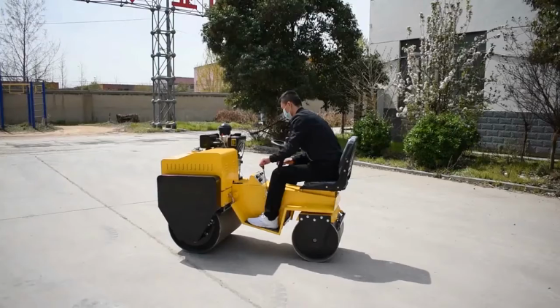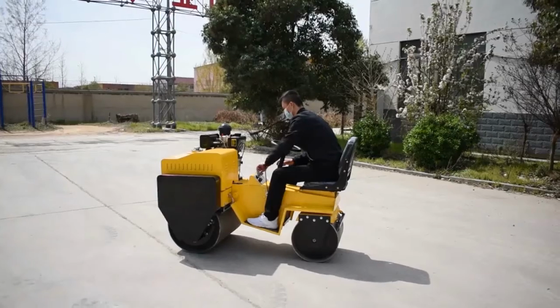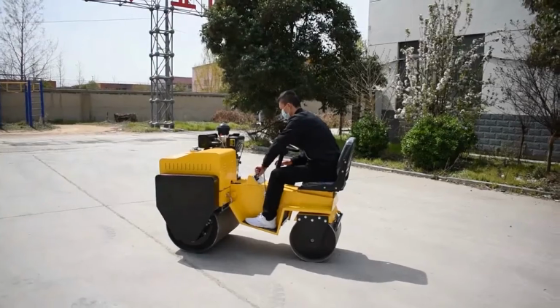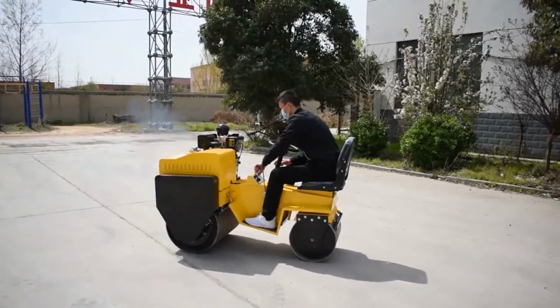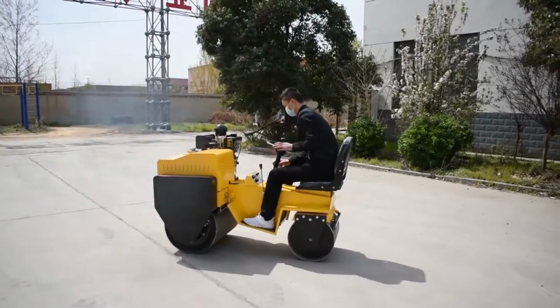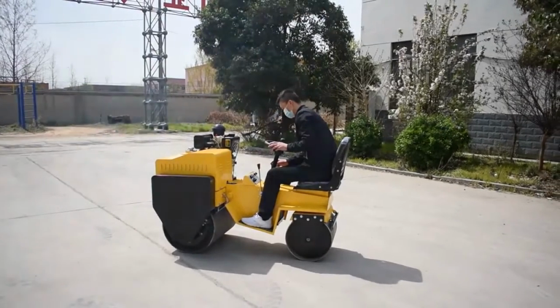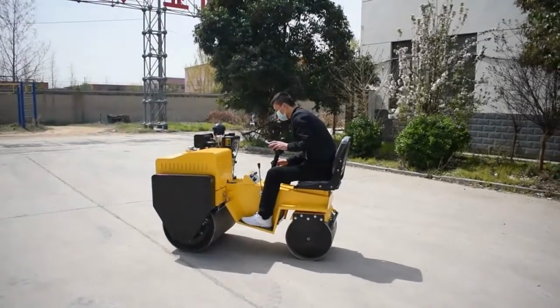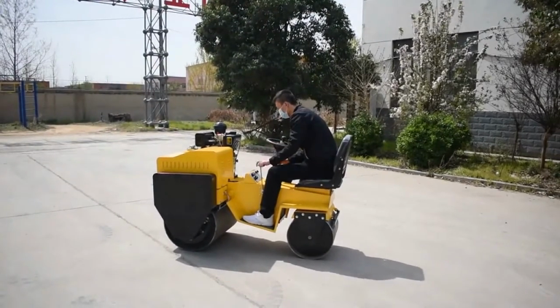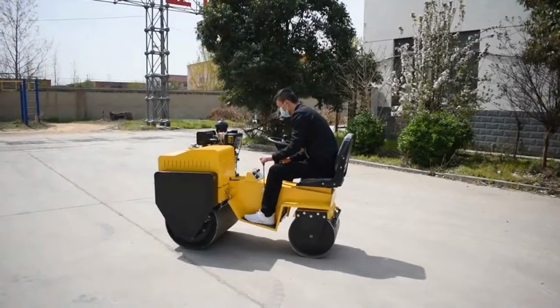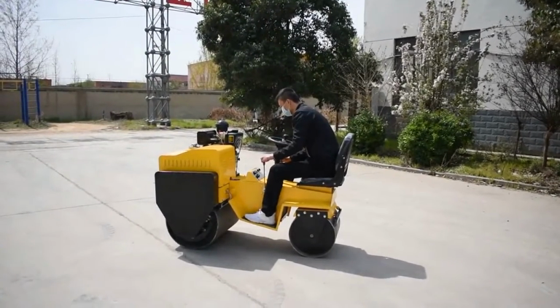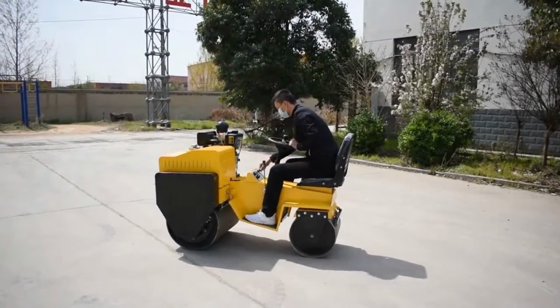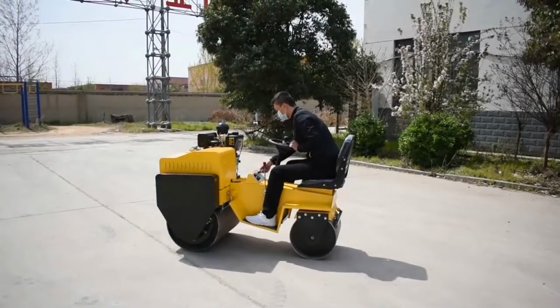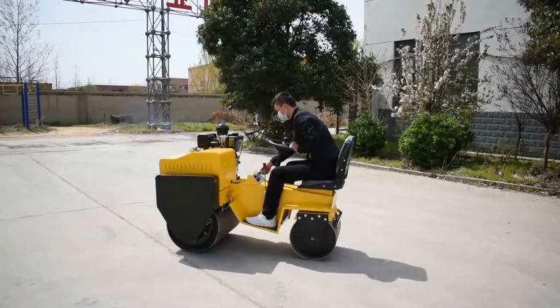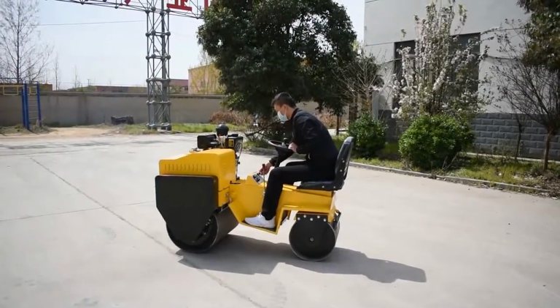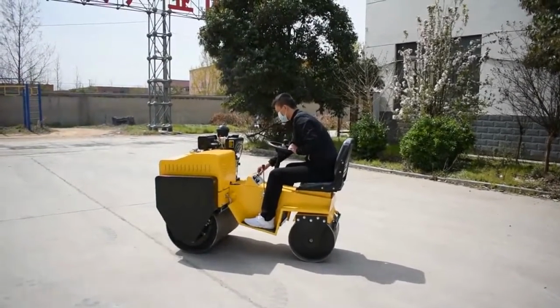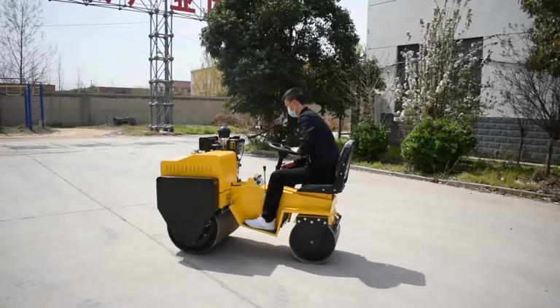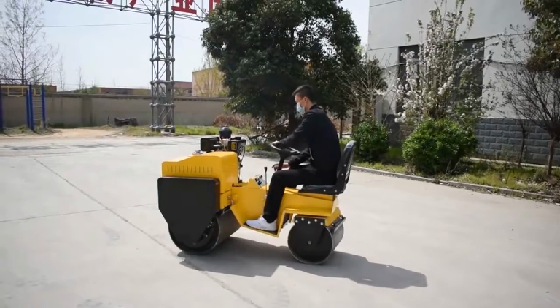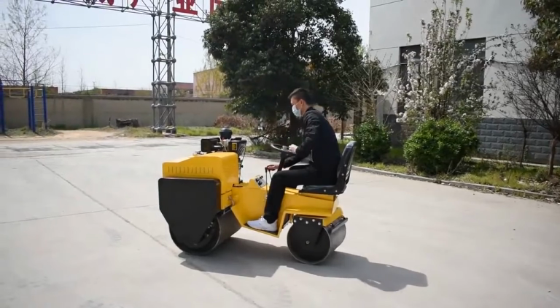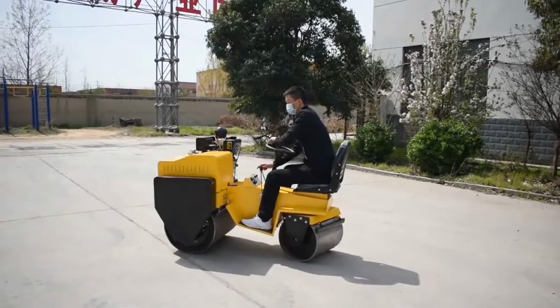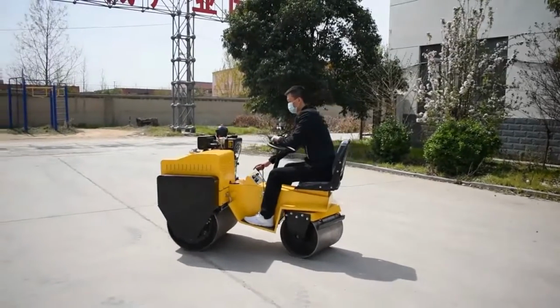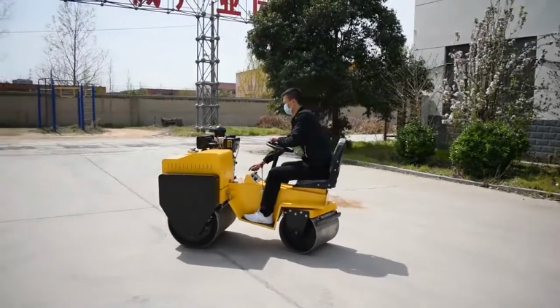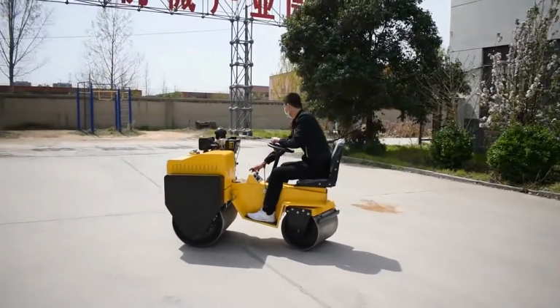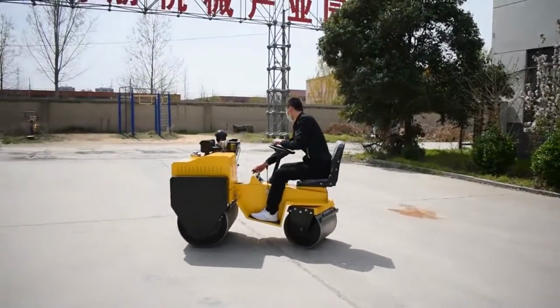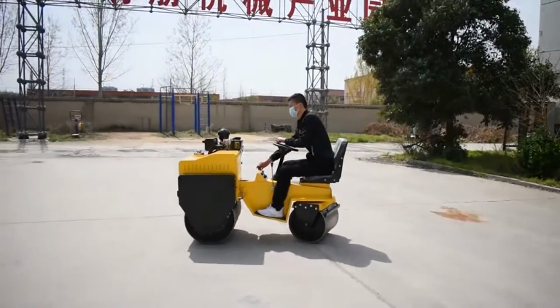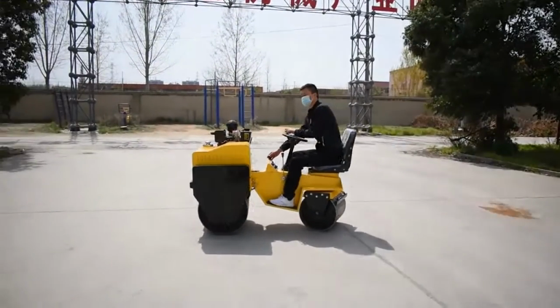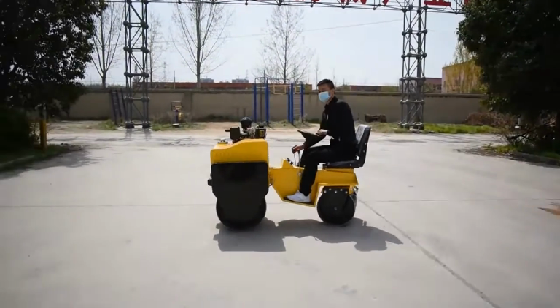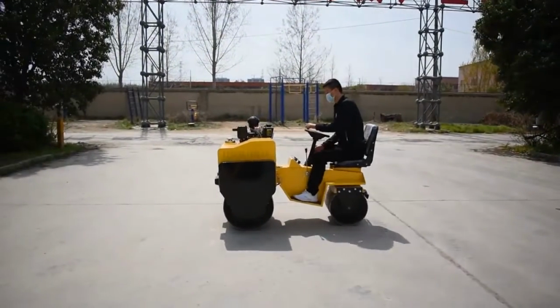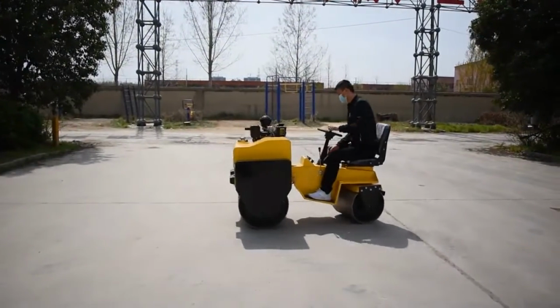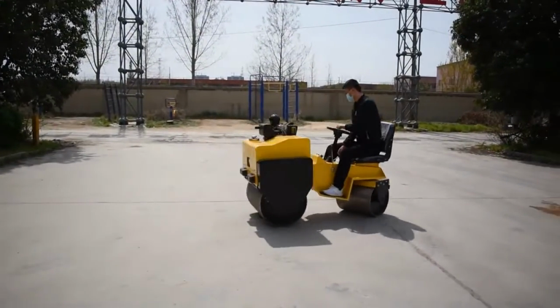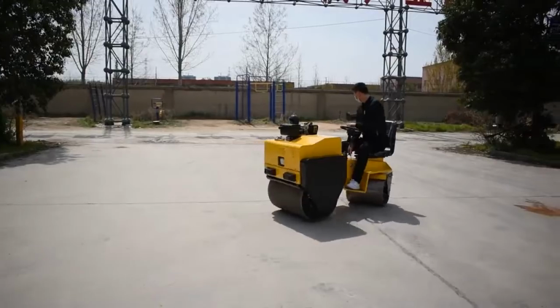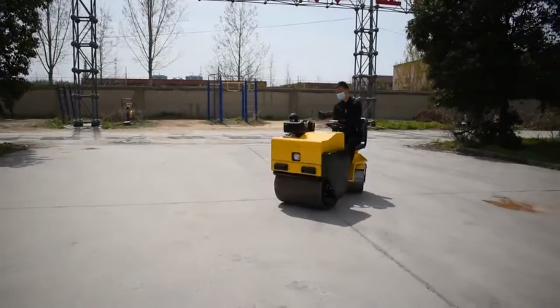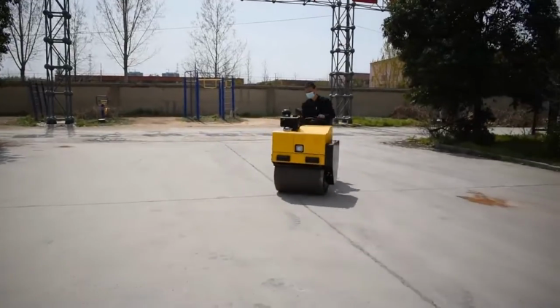This road roller has passed CE certification, equipped with brand name power, quality assurance, and superior performance, with a streamlined fuselage design according to ergonomics.